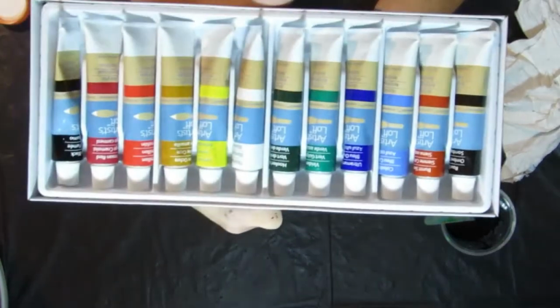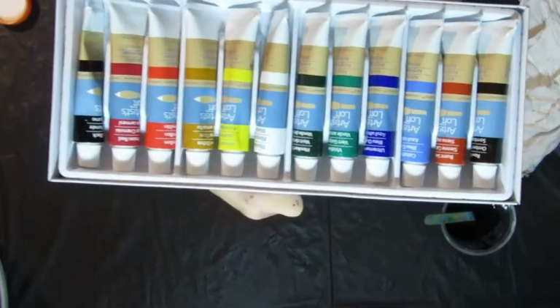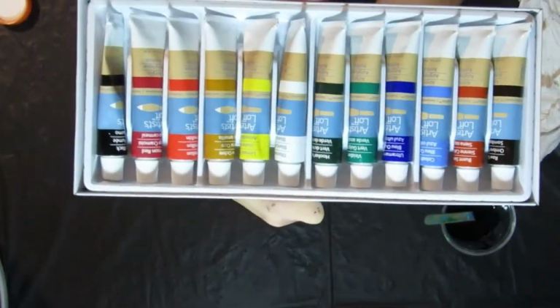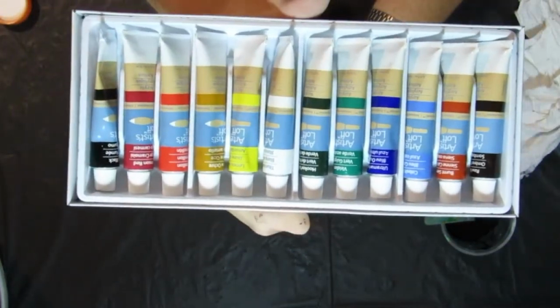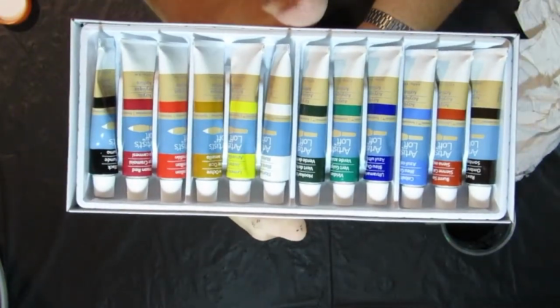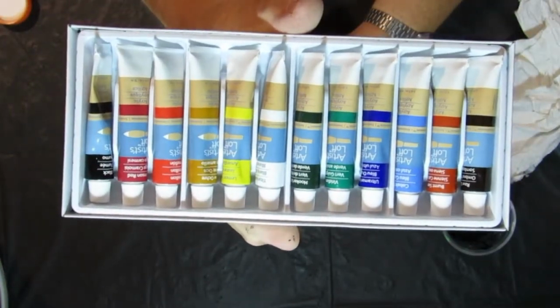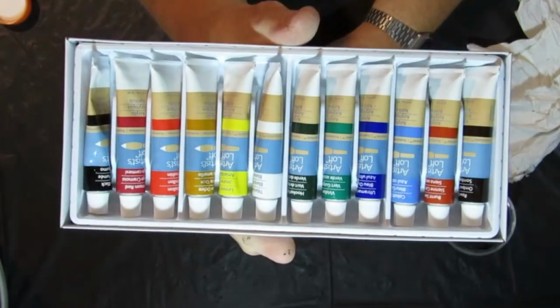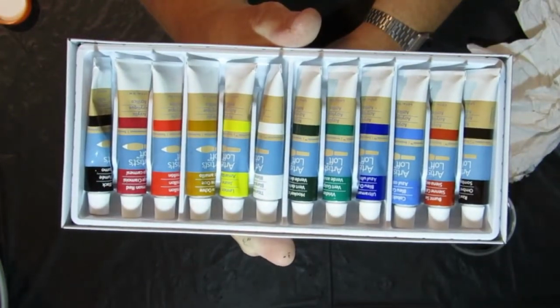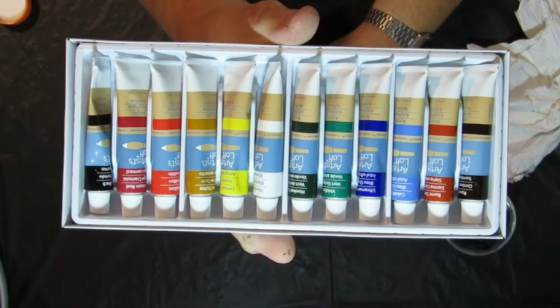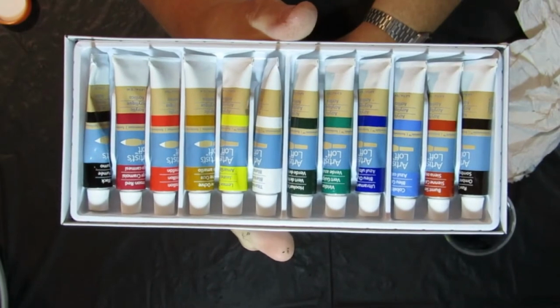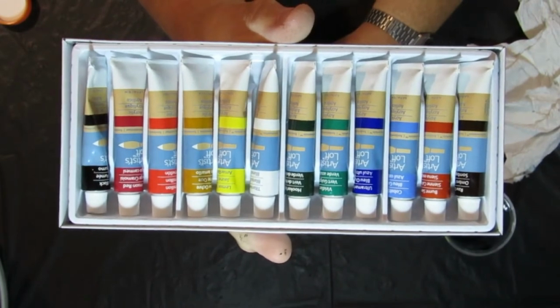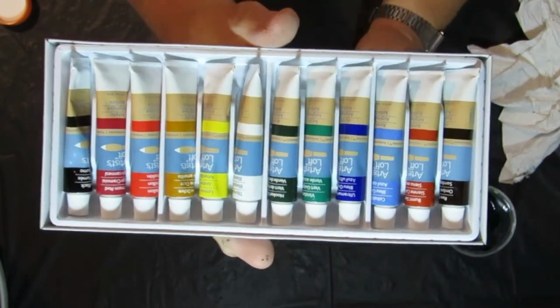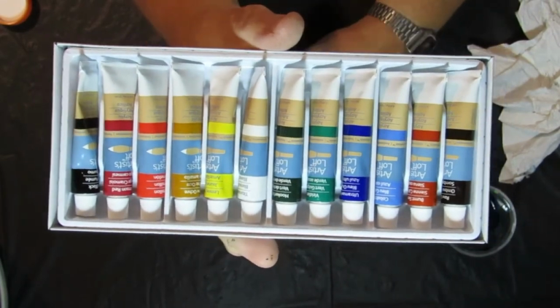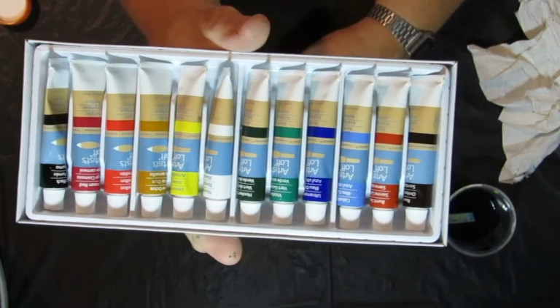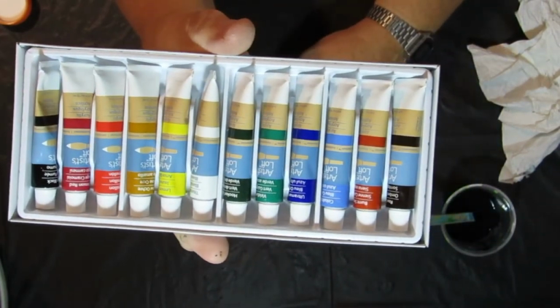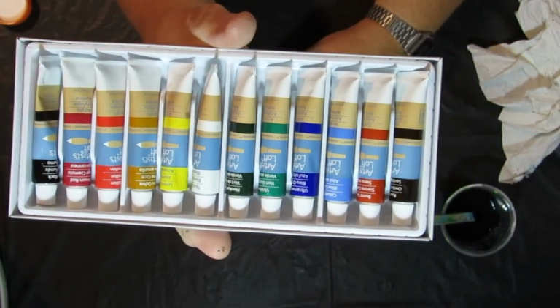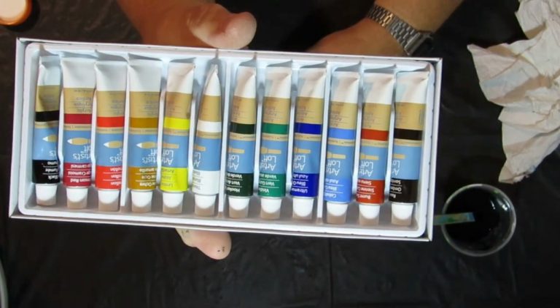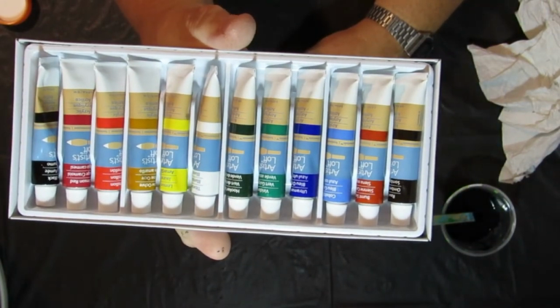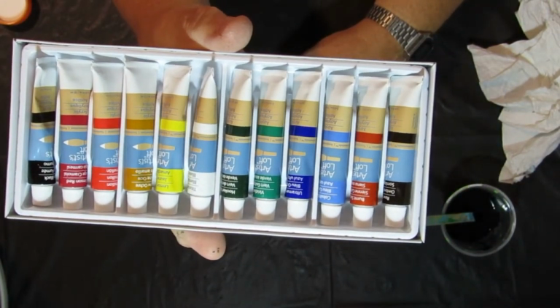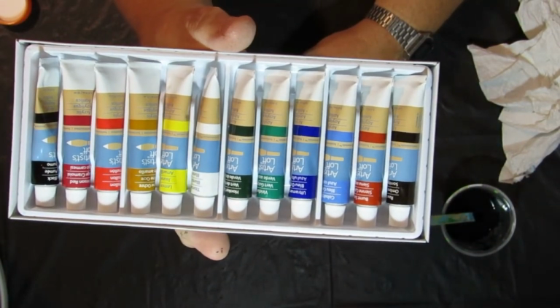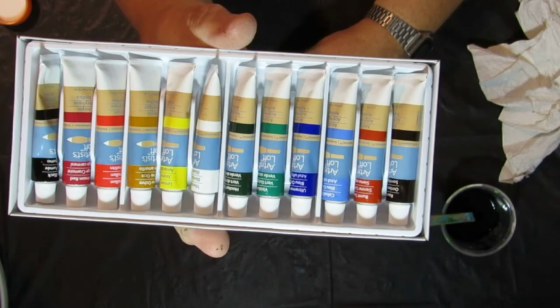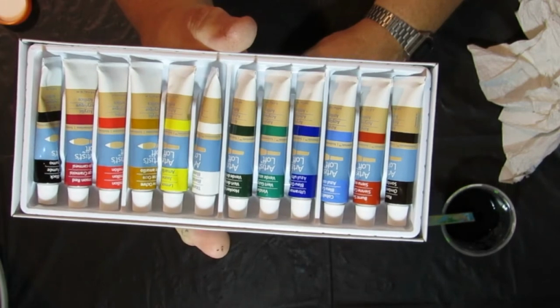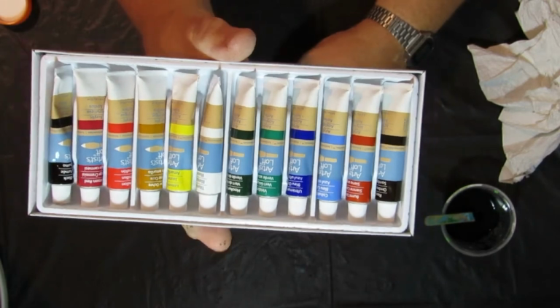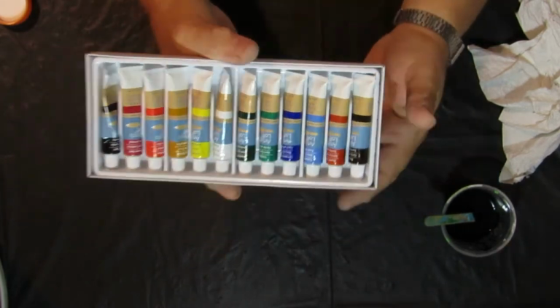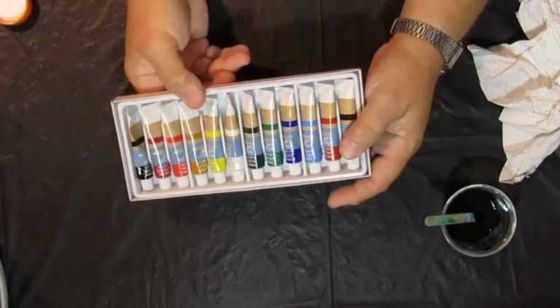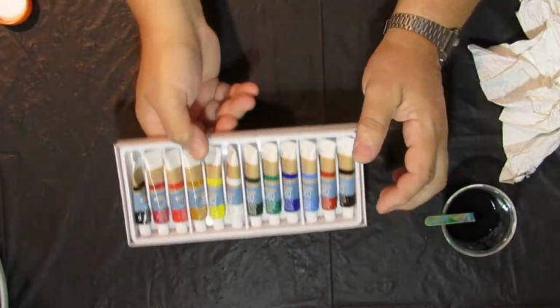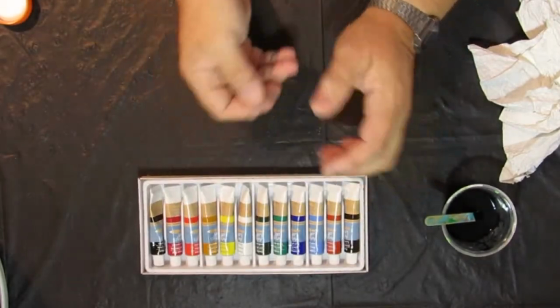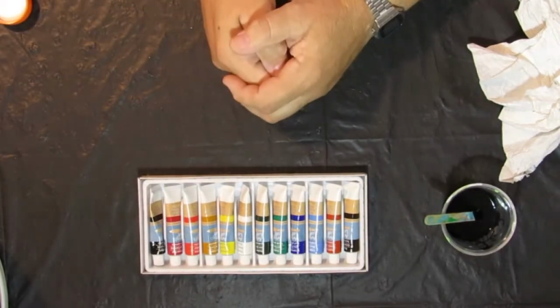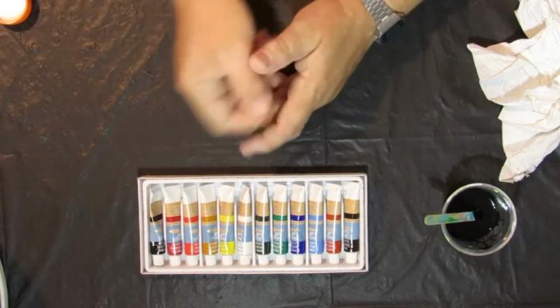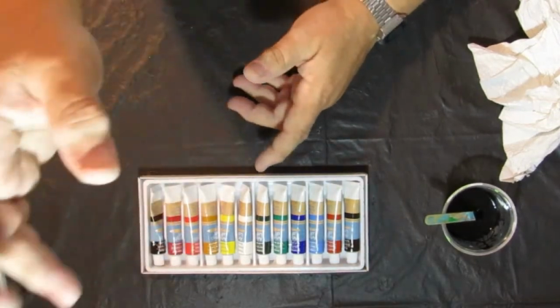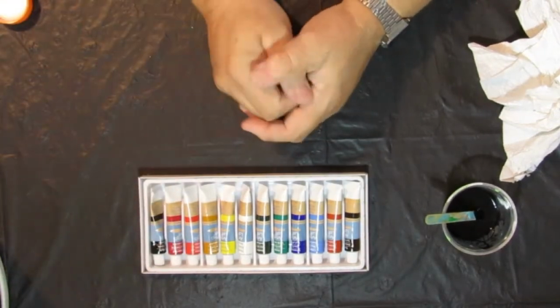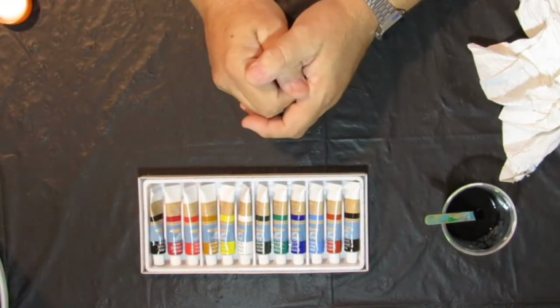So there you go, art lovers — Artist's Loft acrylic paint, set of 12, five dollars at Michaels and other places. Until next time, get out there and paint something!